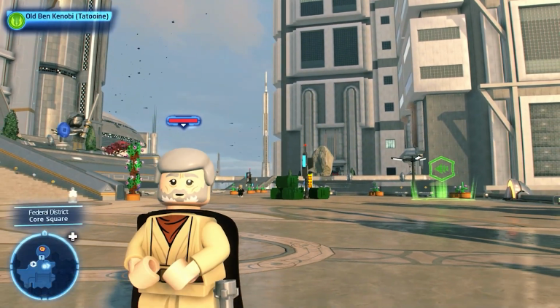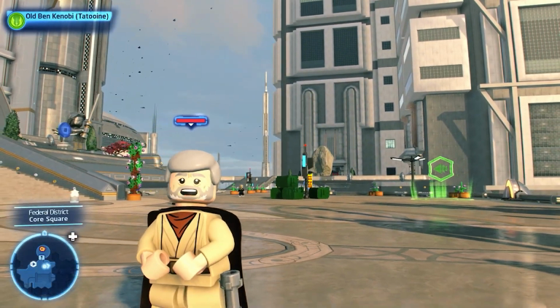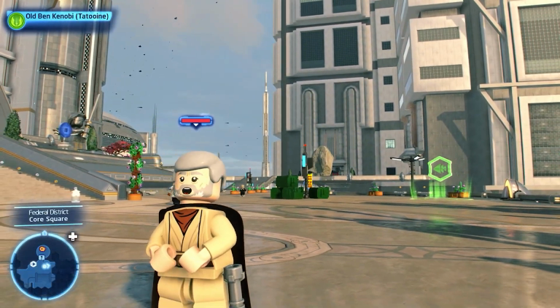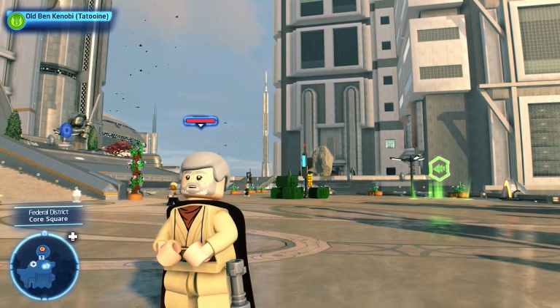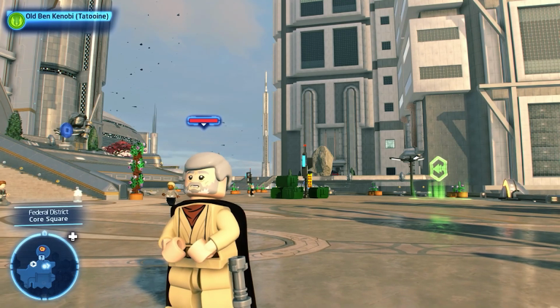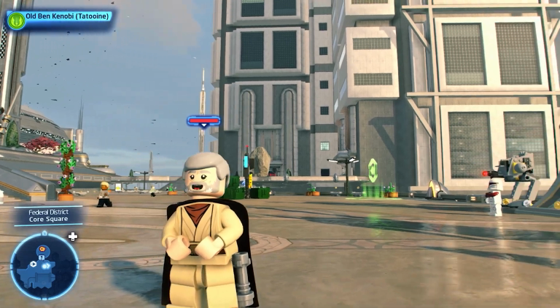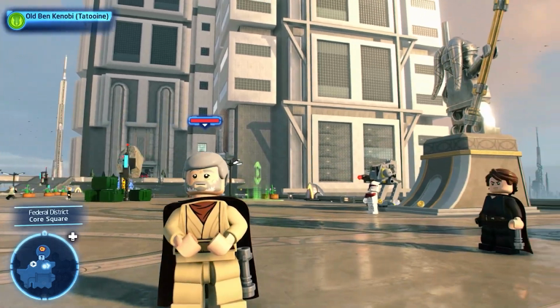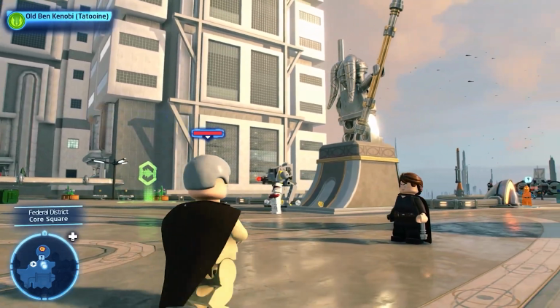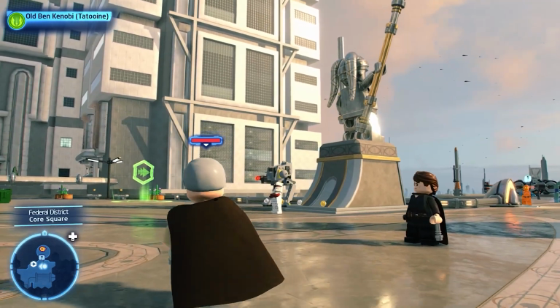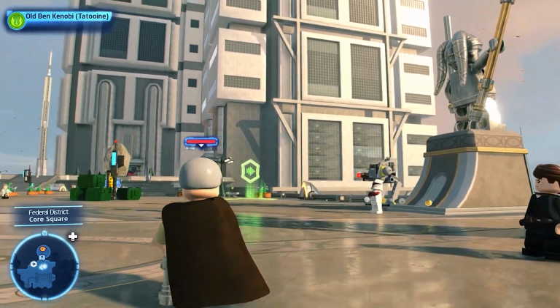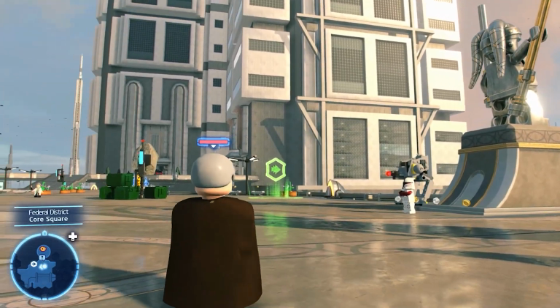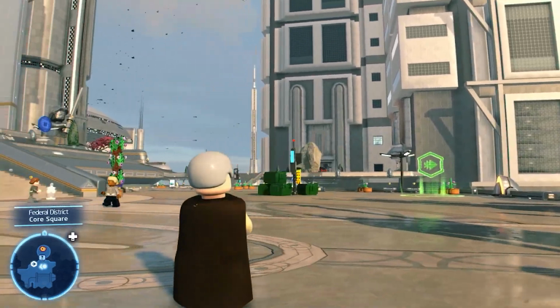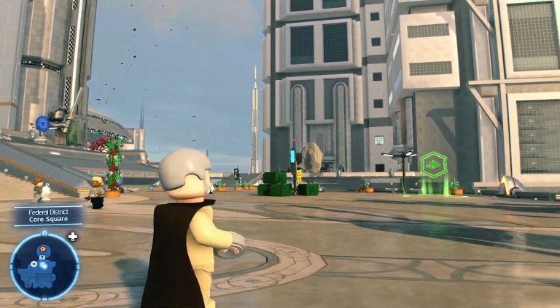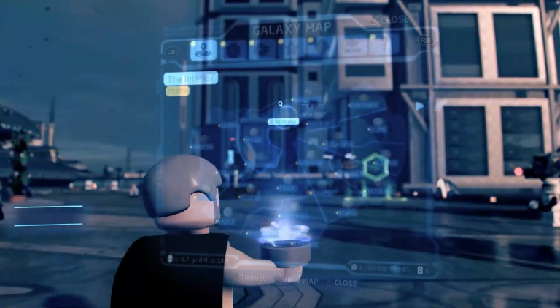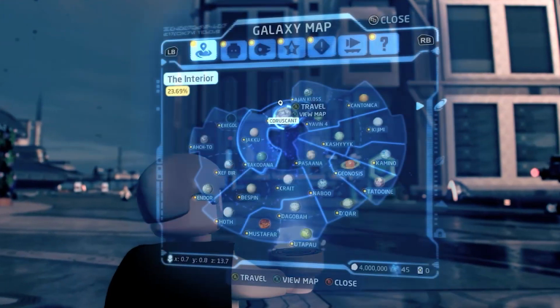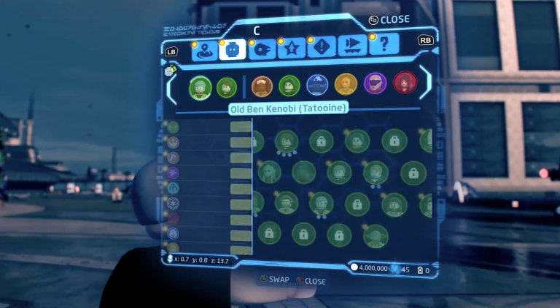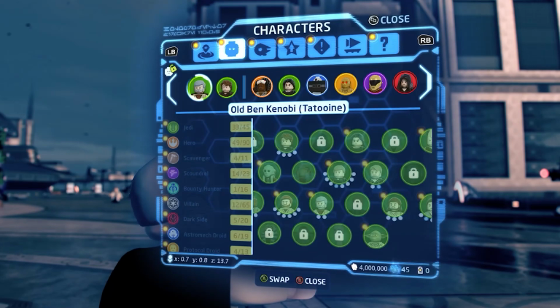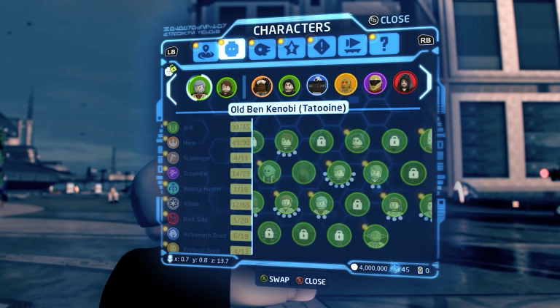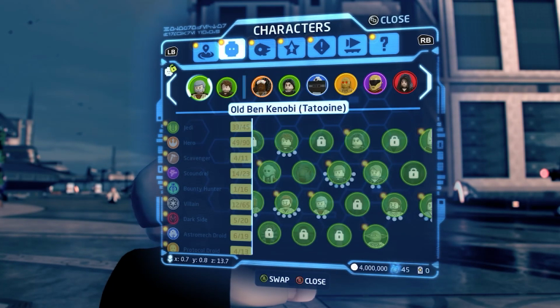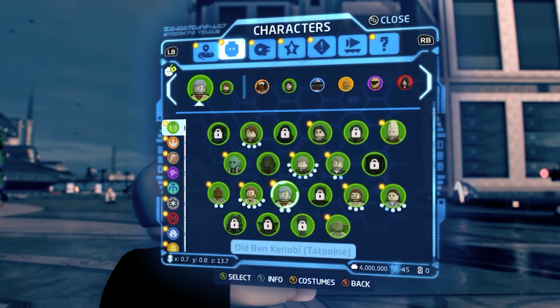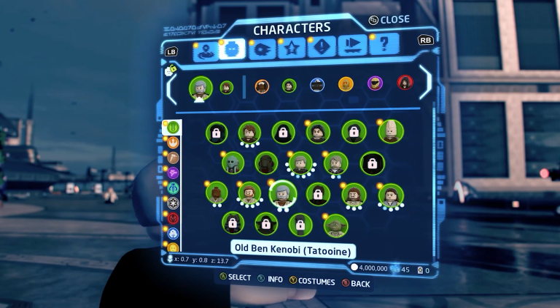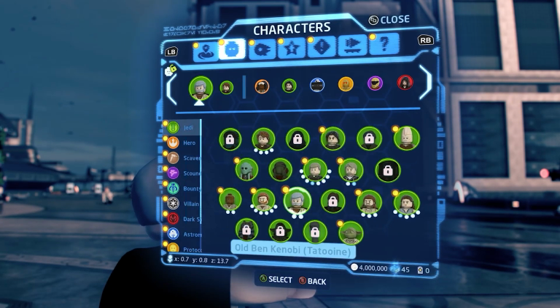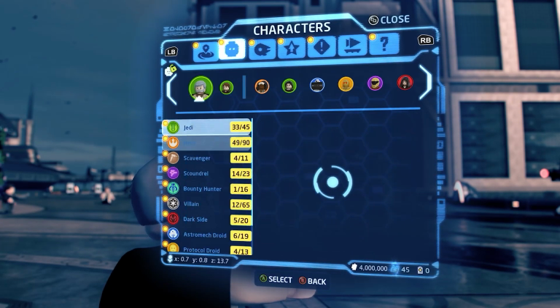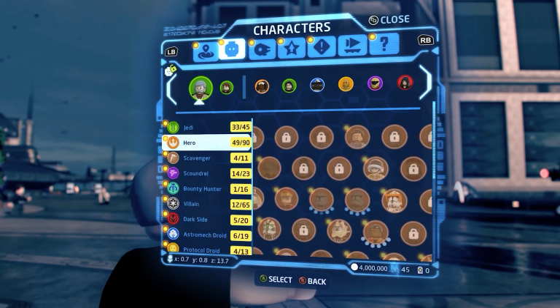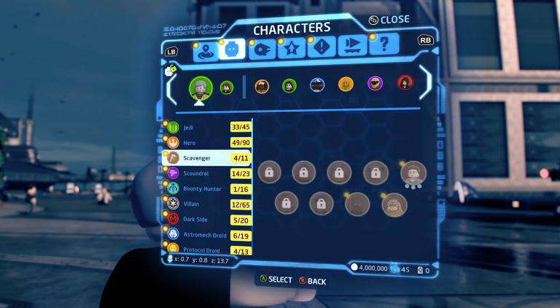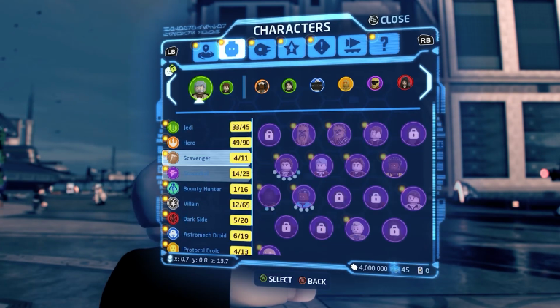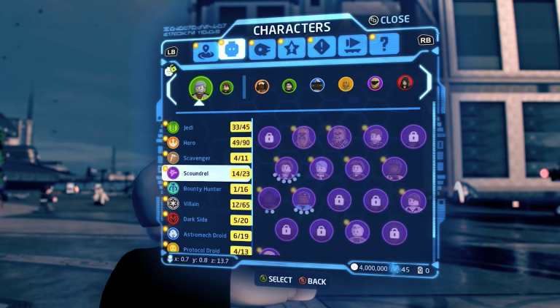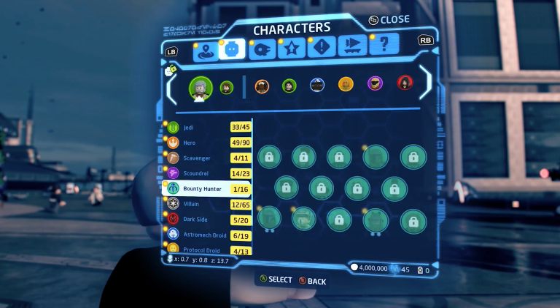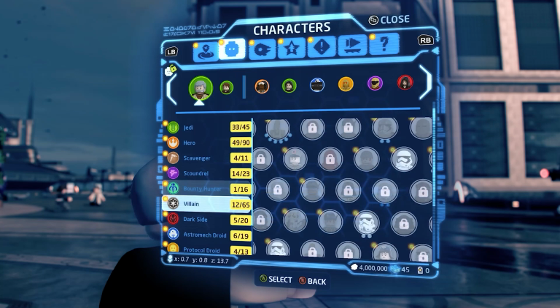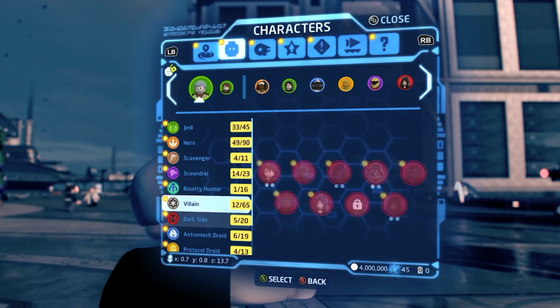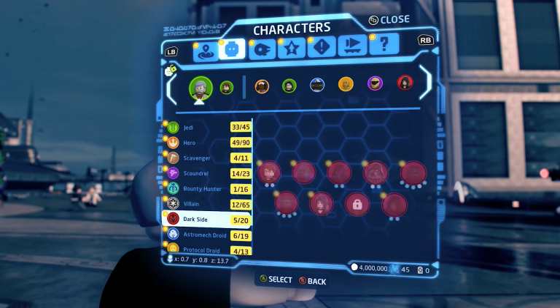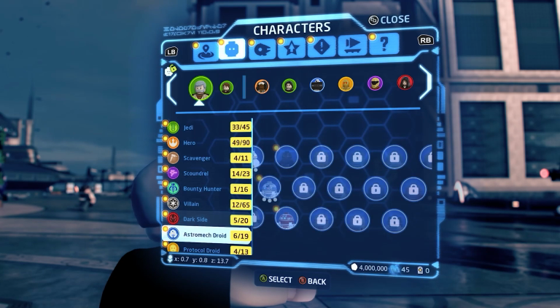You can land your ship here, do missions, see the Jedi temple in the background, and take off to visit other planets. This gameplay footage also shows us the character selector menu in action.